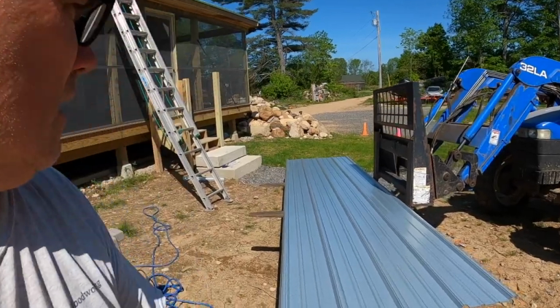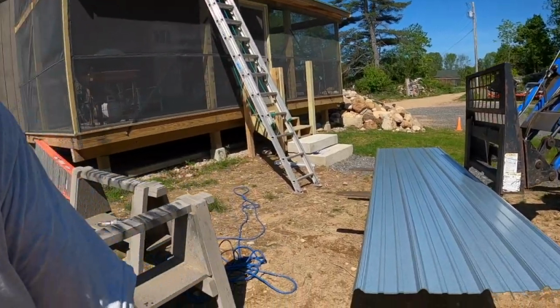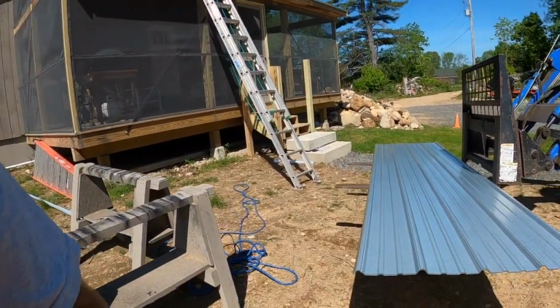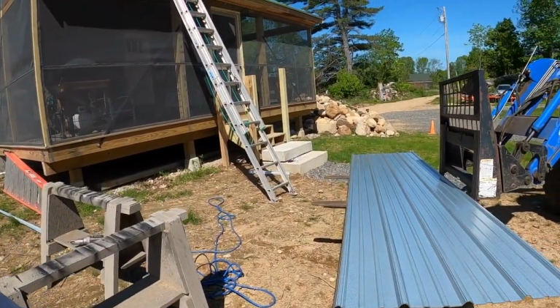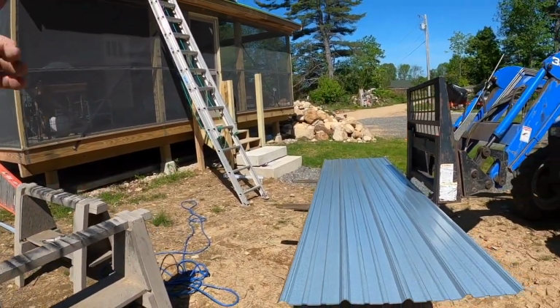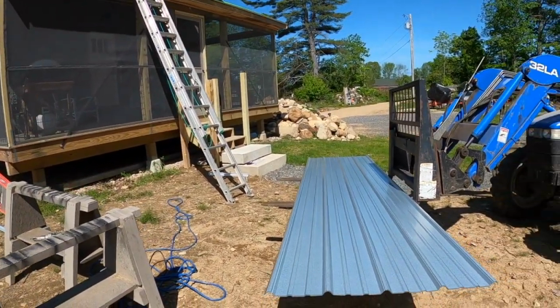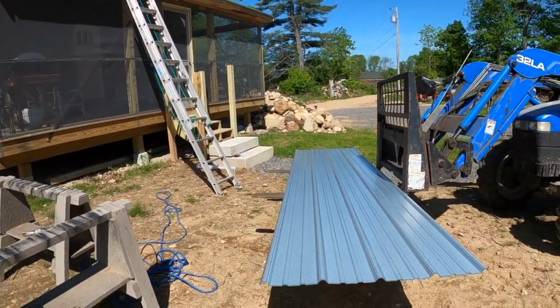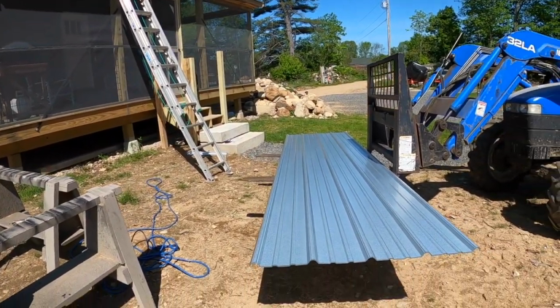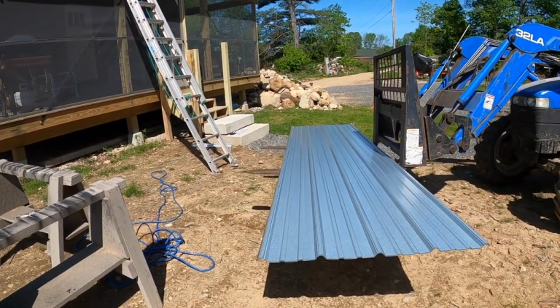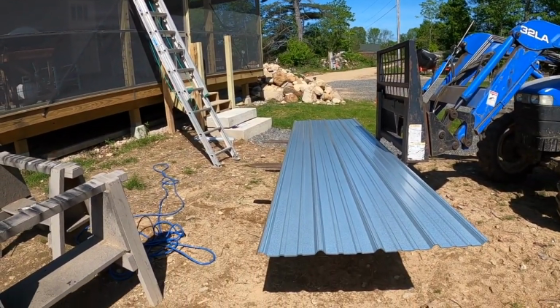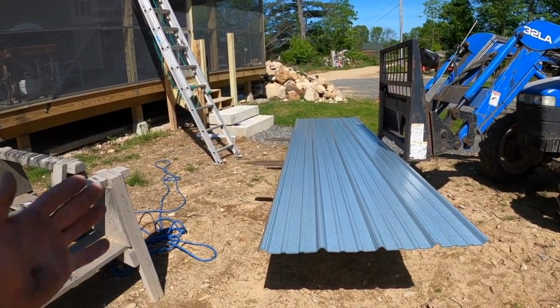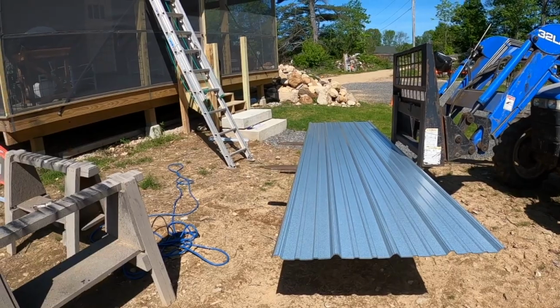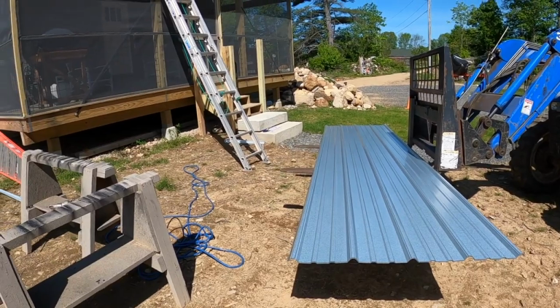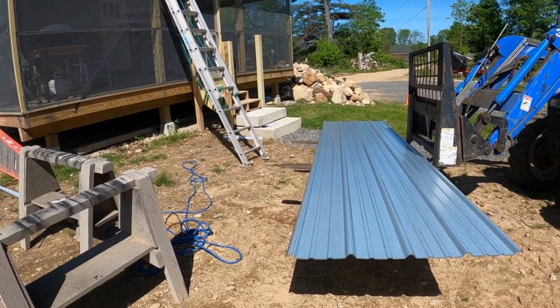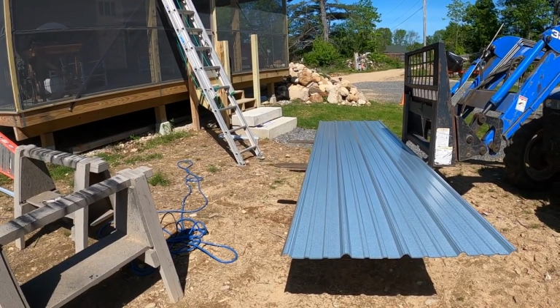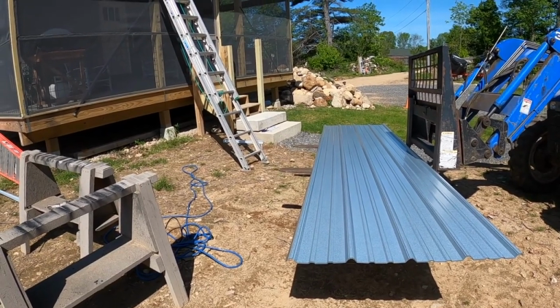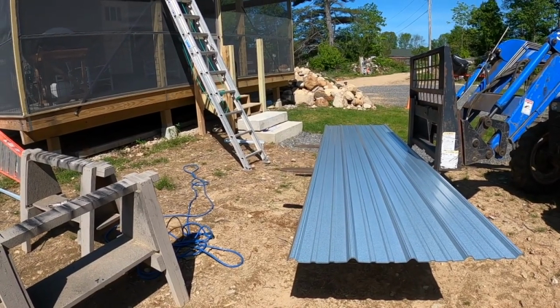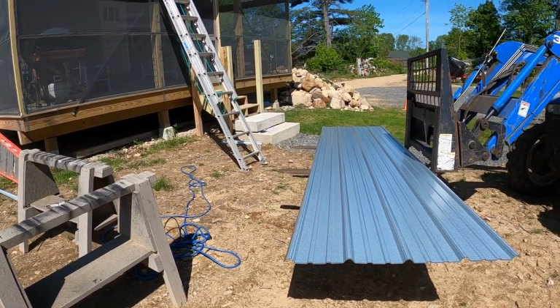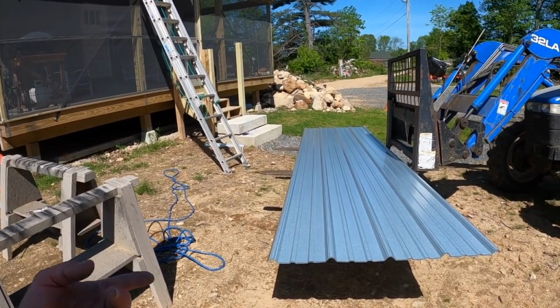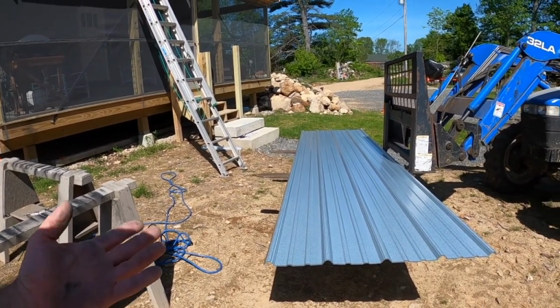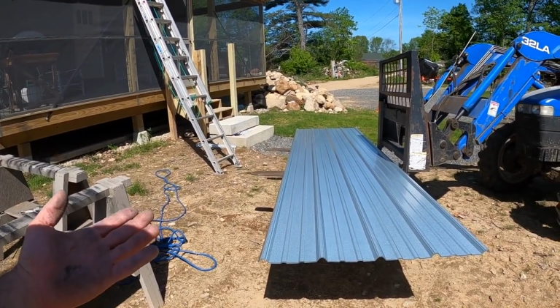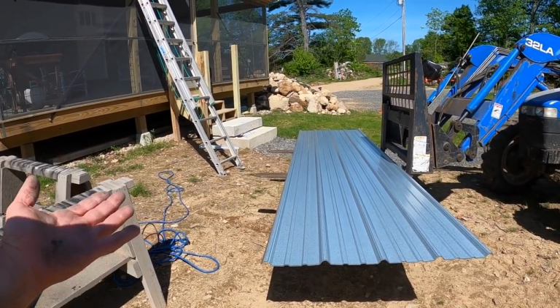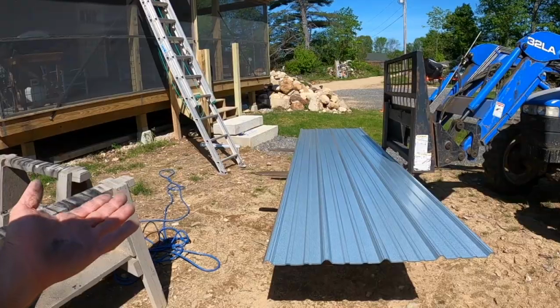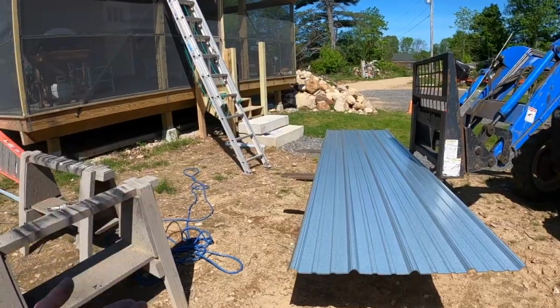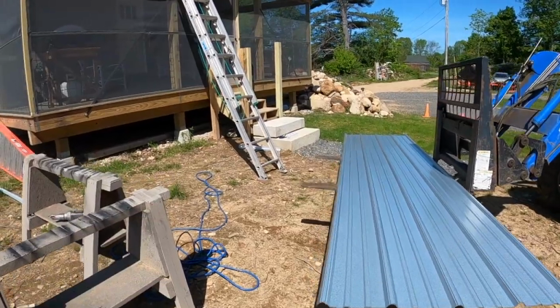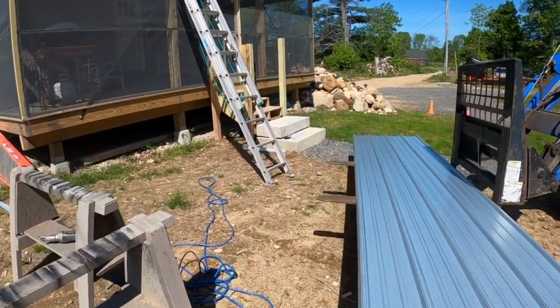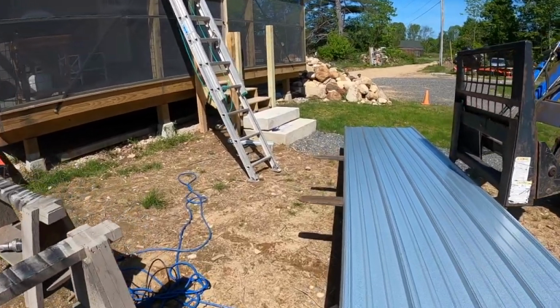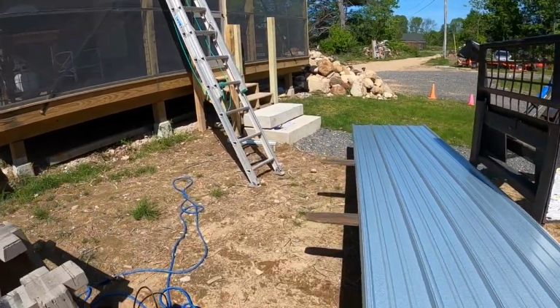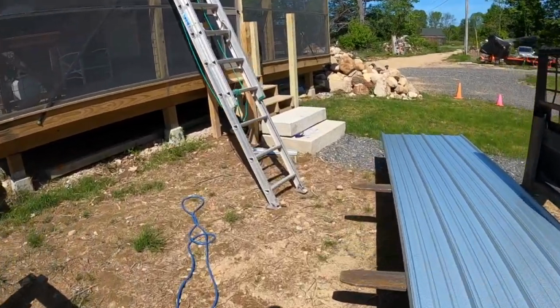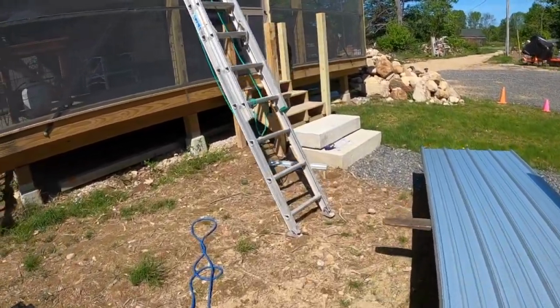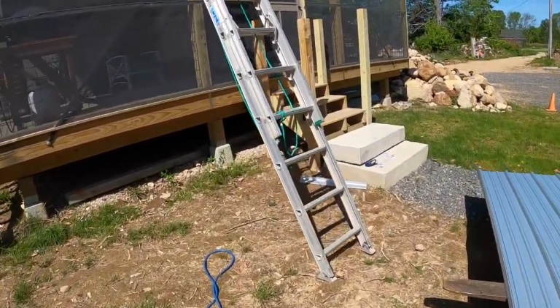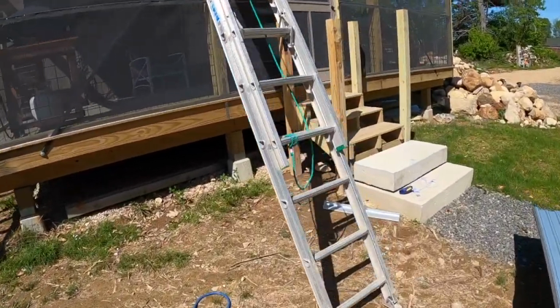We got the metal roofing here for the porch. It's galvalume, they call it — I don't really understand it but it's like galvanized steel.